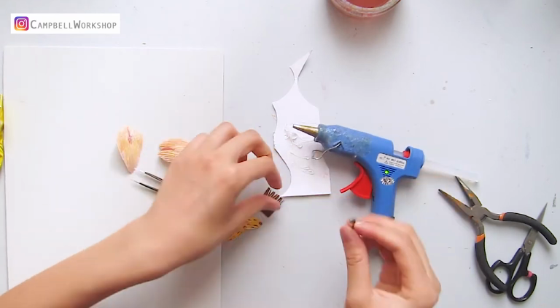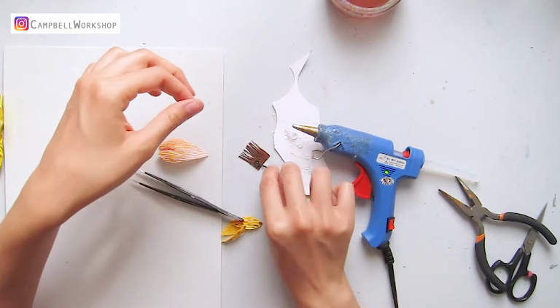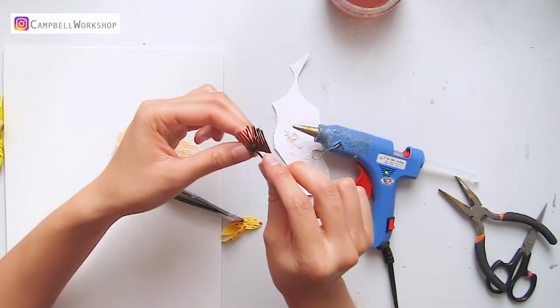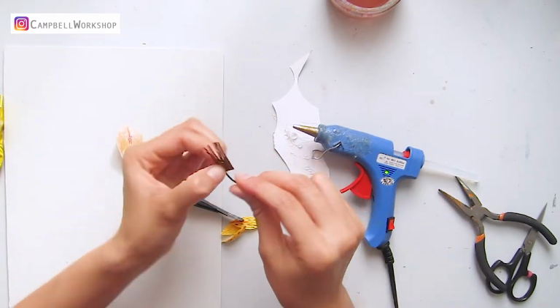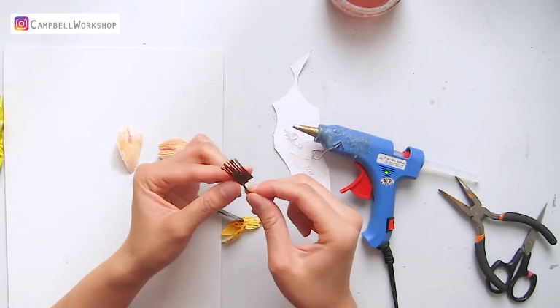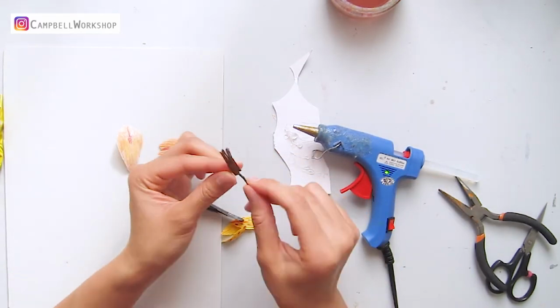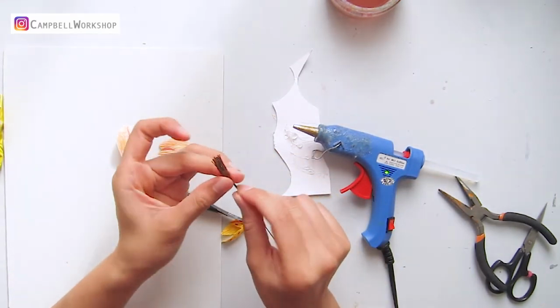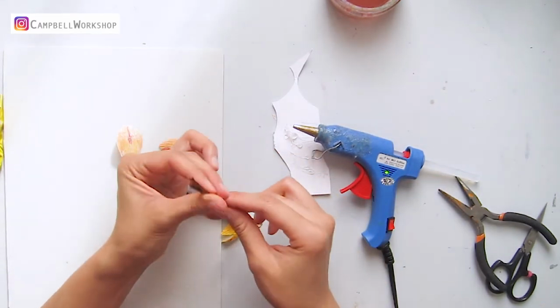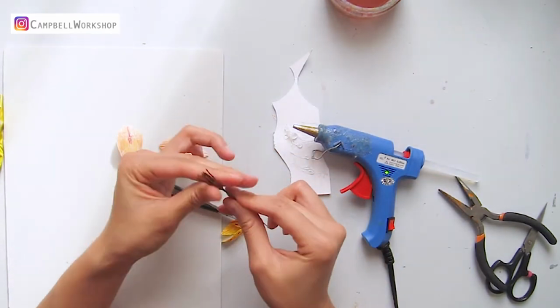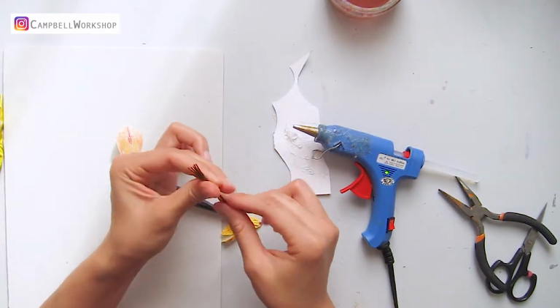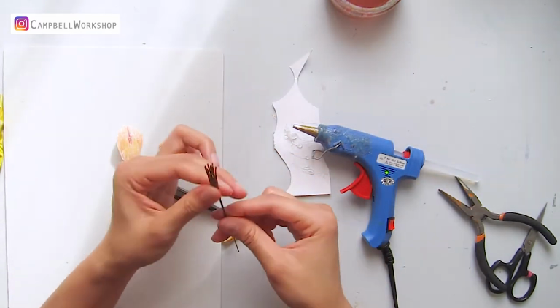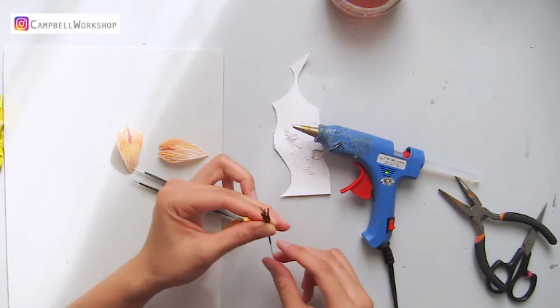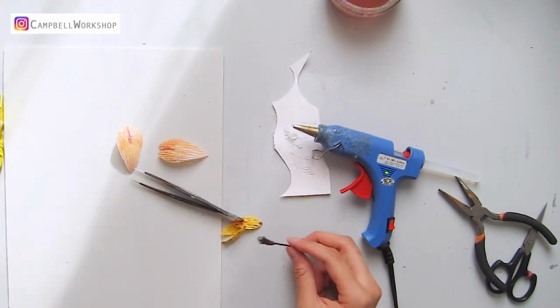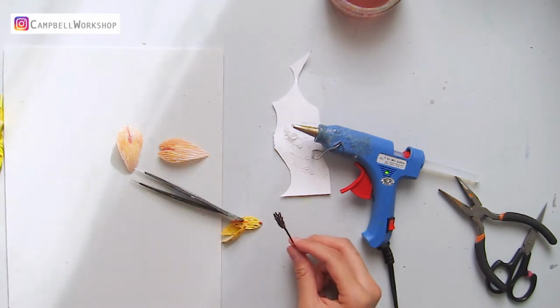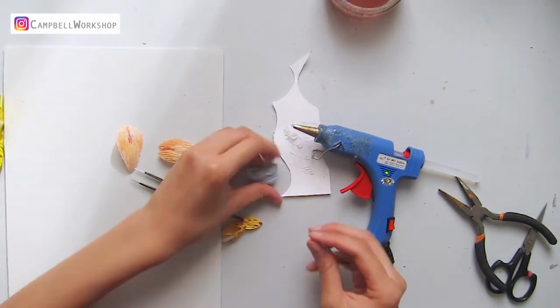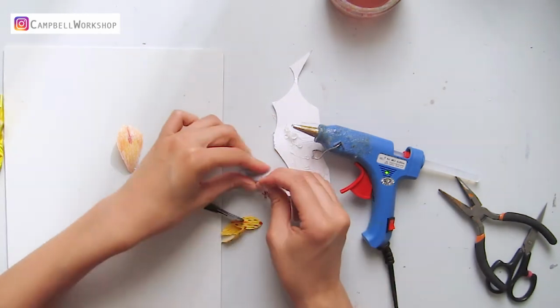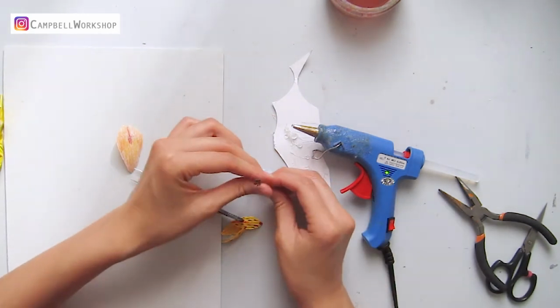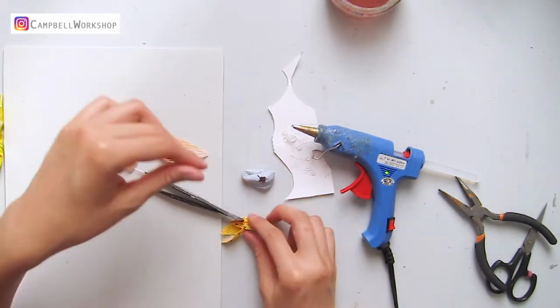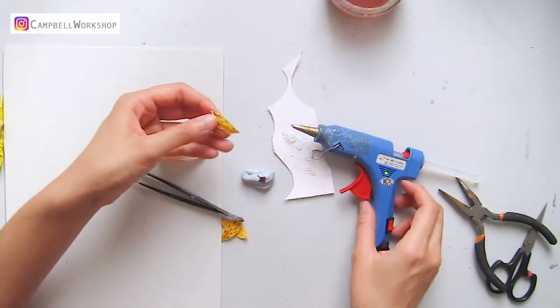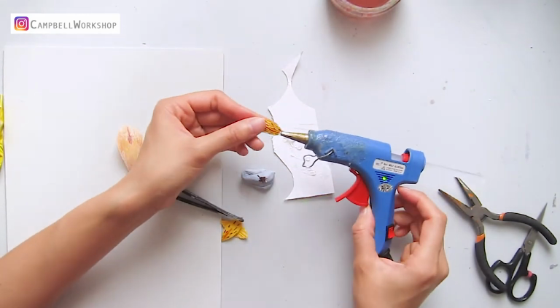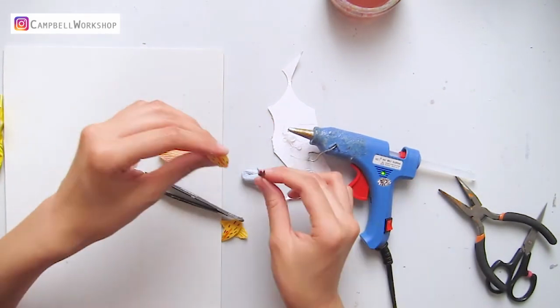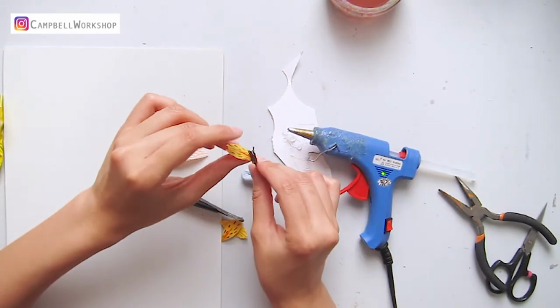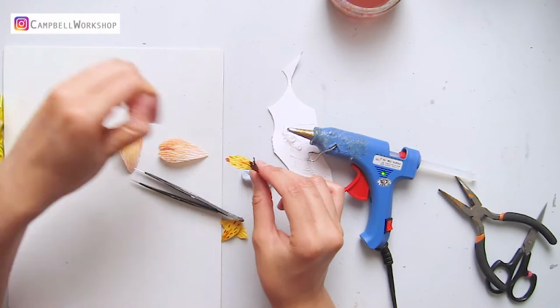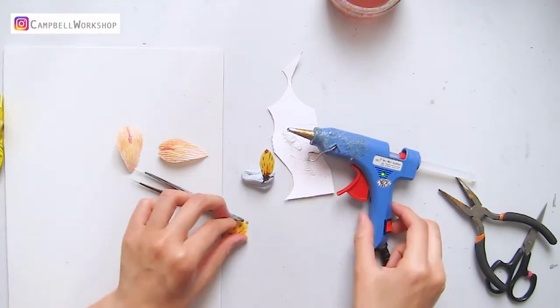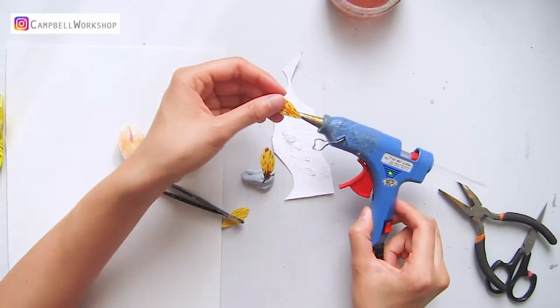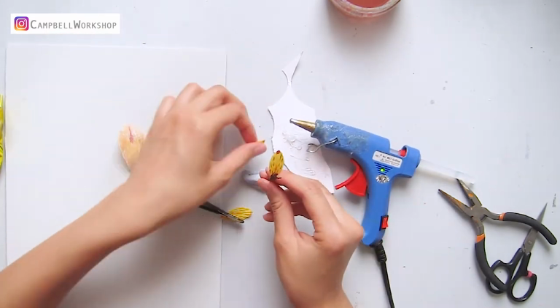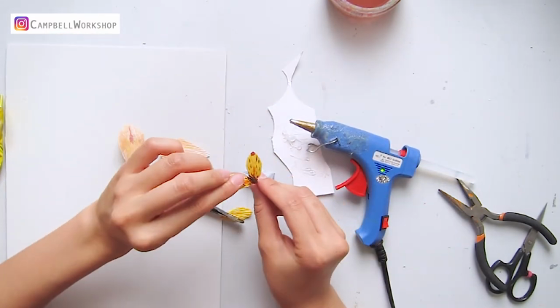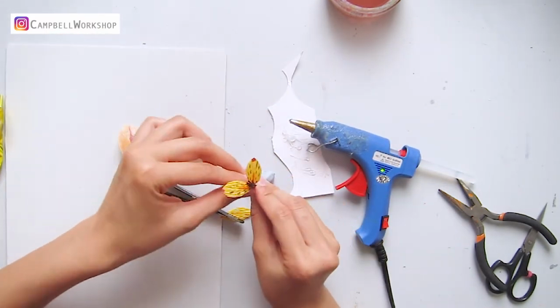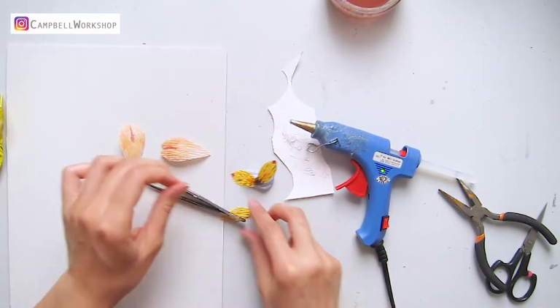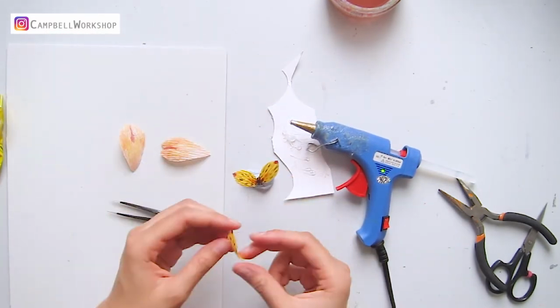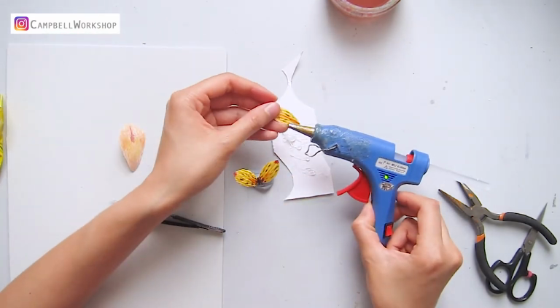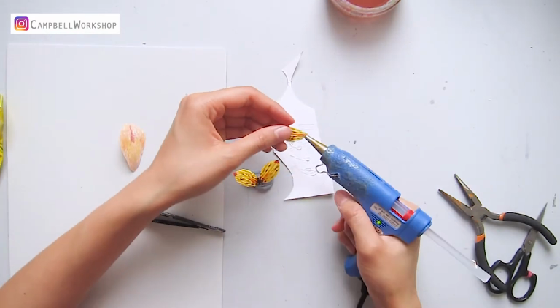Back to the flower center — take the wire out again, add a drop of hot glue onto the loop, and wrap the brown fringes around. Then attach the inner petals to the flower center with a drop of hot glue.